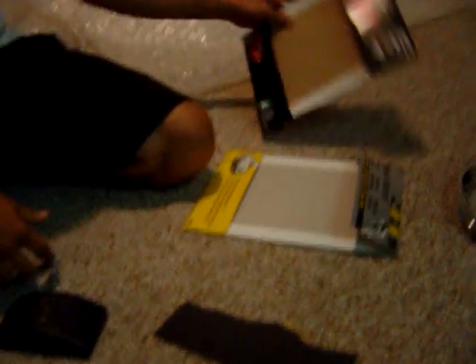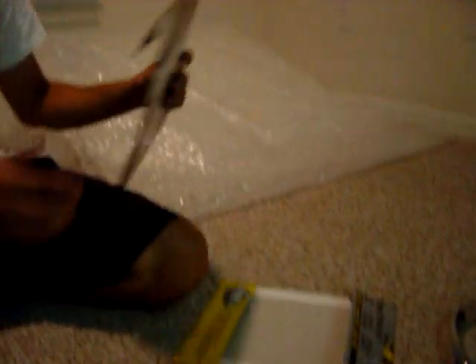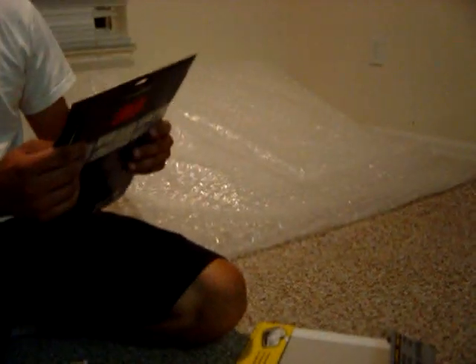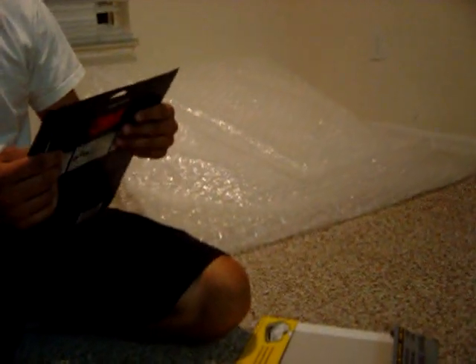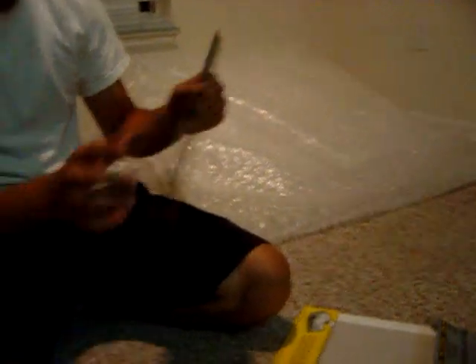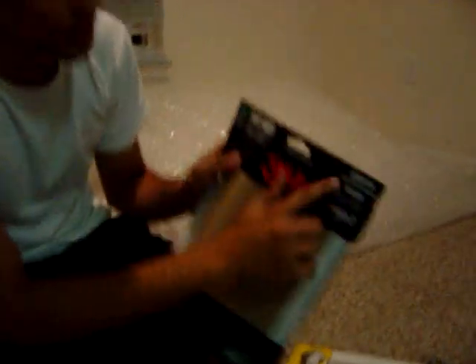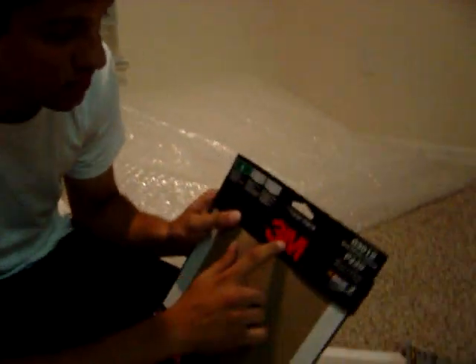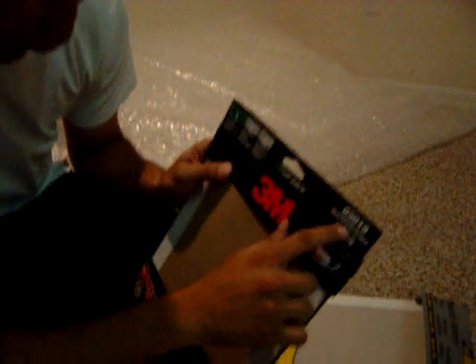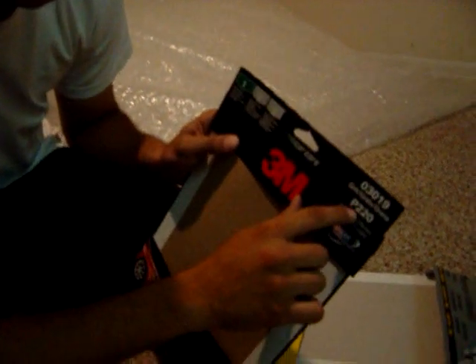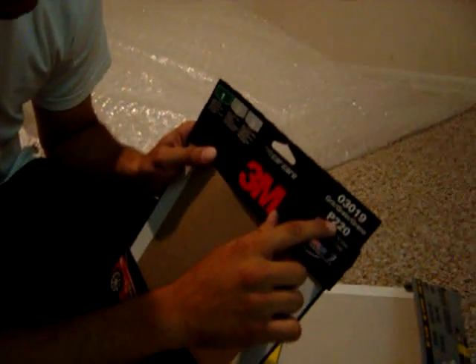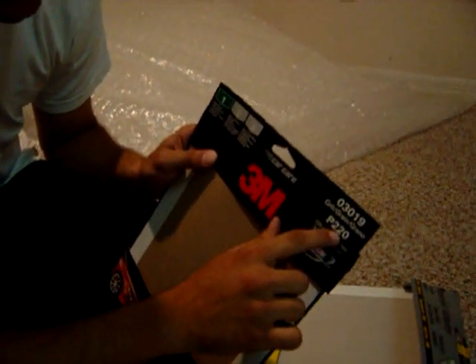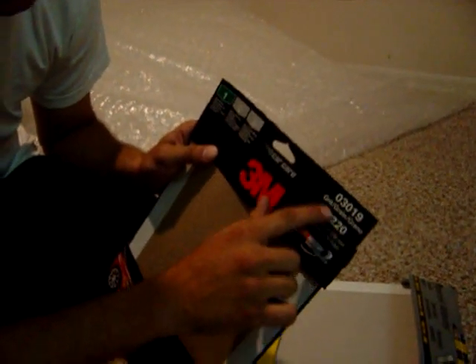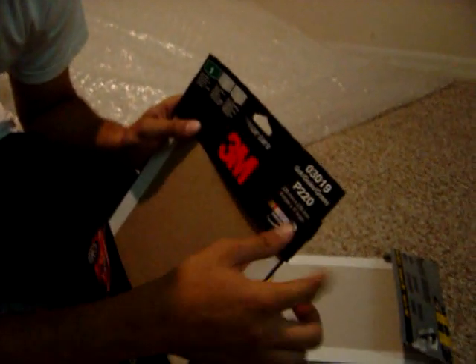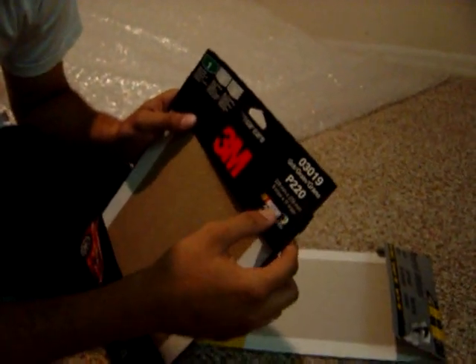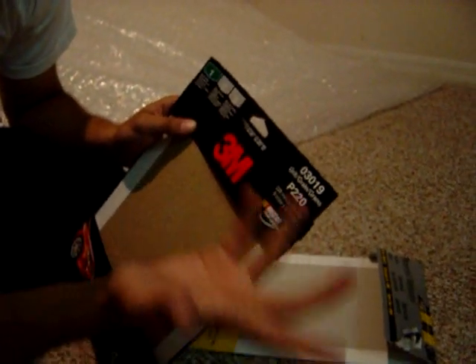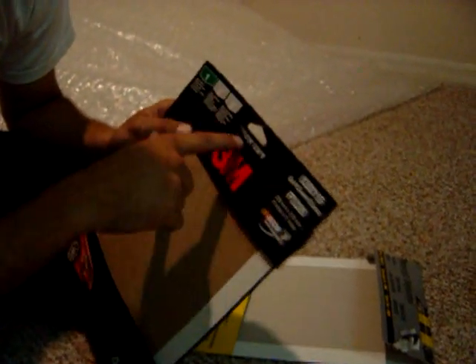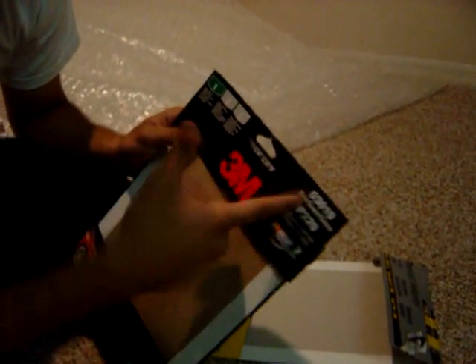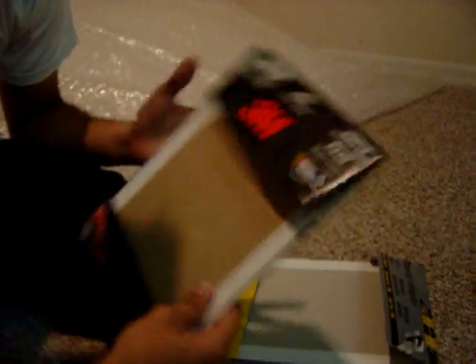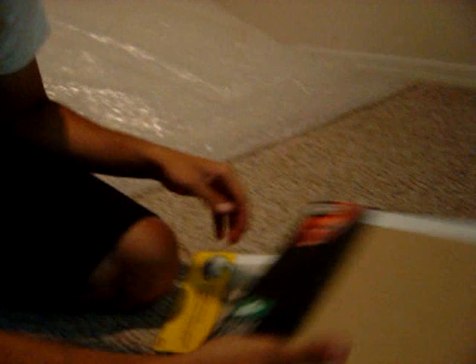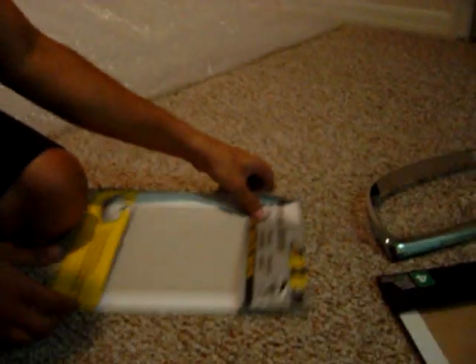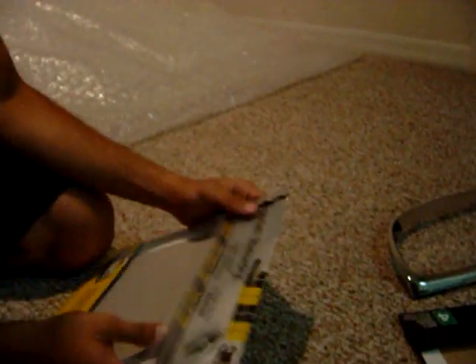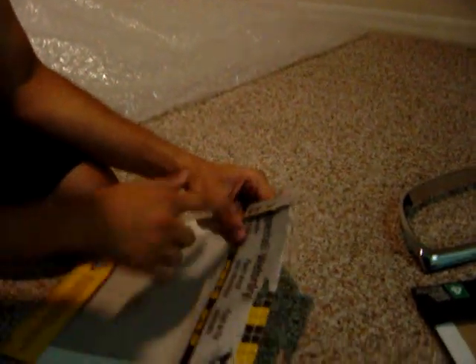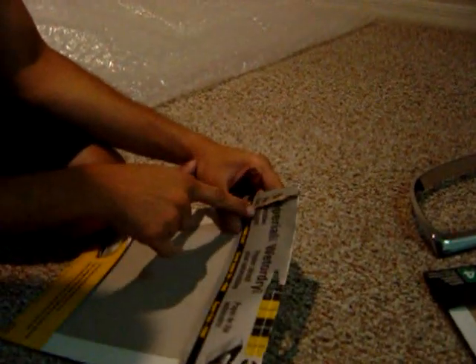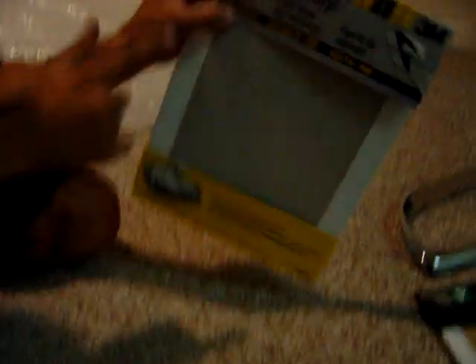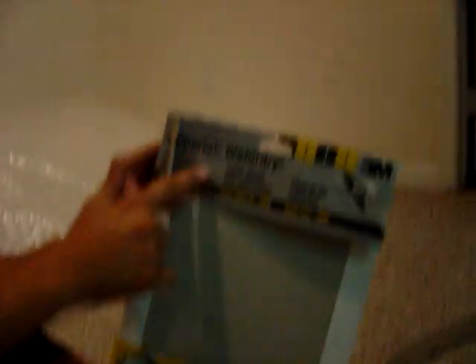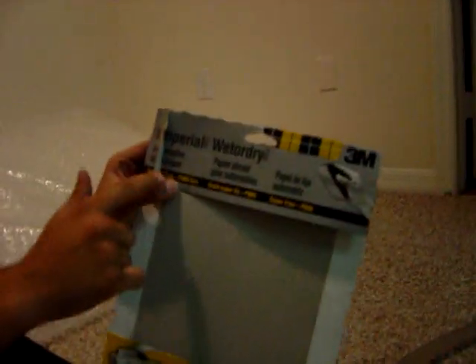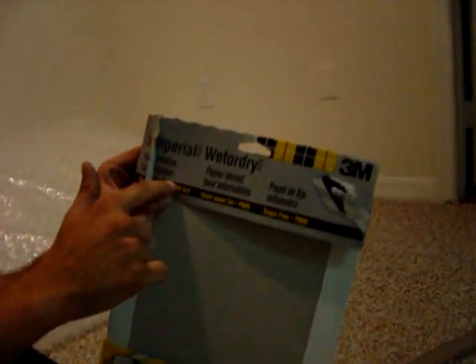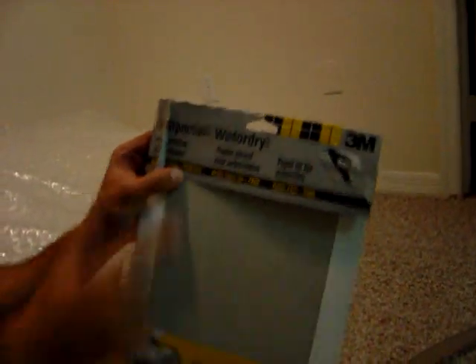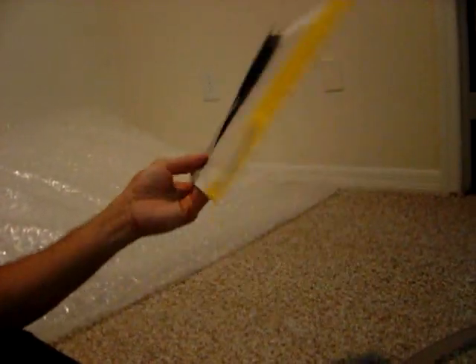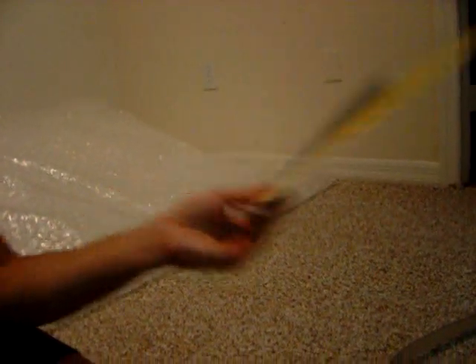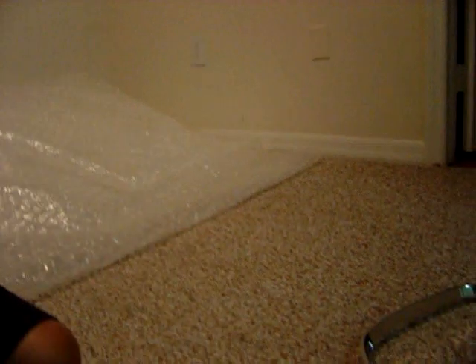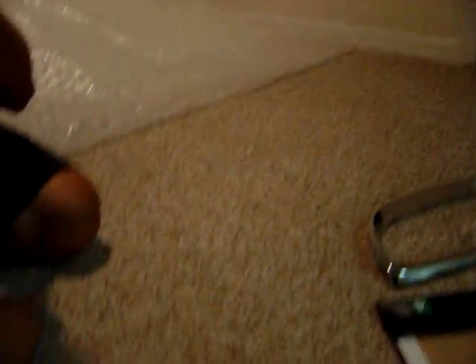The kind of sandpaper I got is P220 grit, and it says car kill, so I just got it. And the other one is automotive sandpaper and it's 800 grit, so those are the two I used.